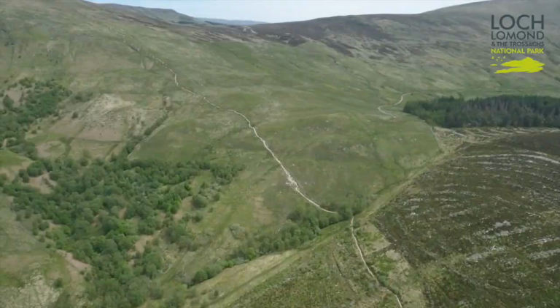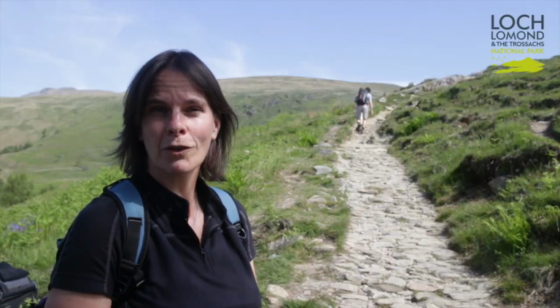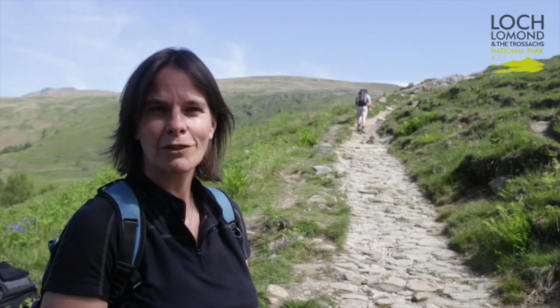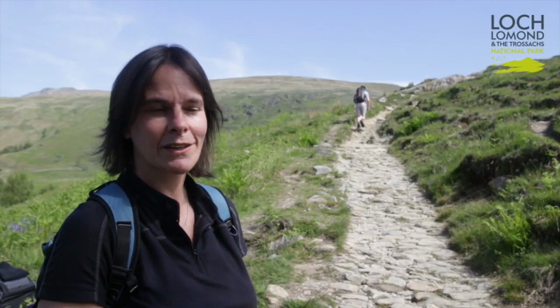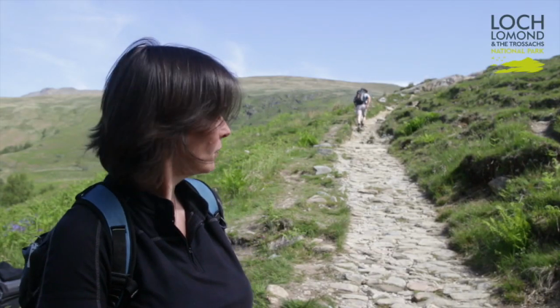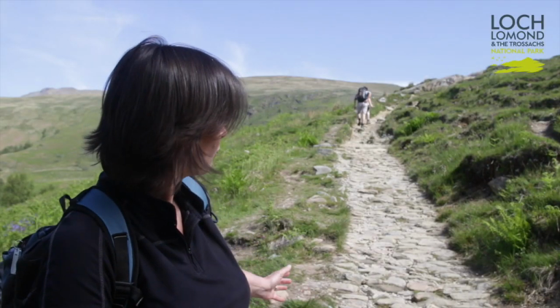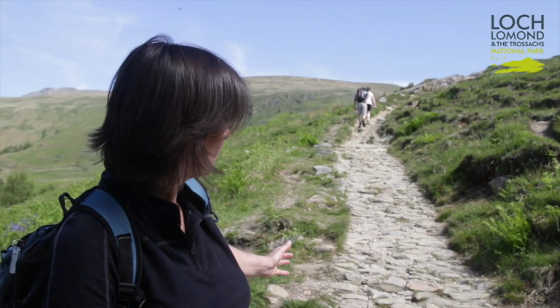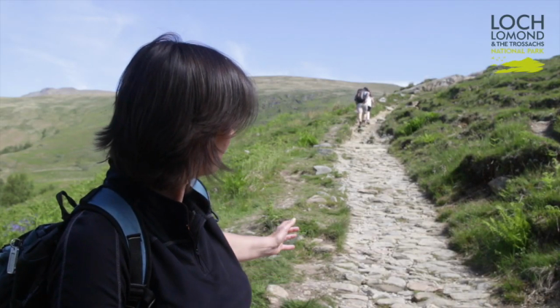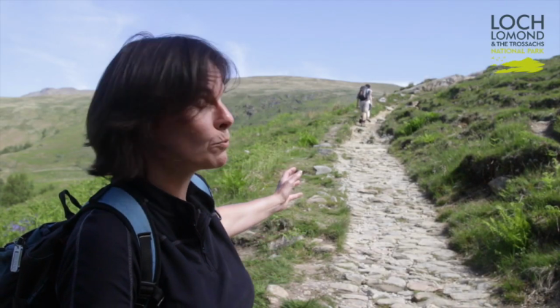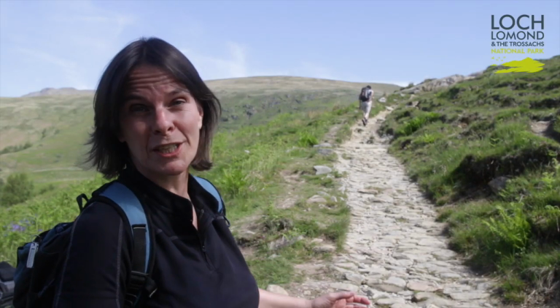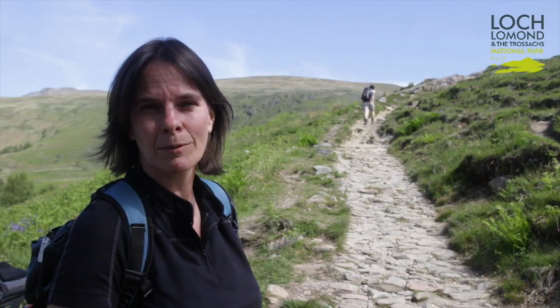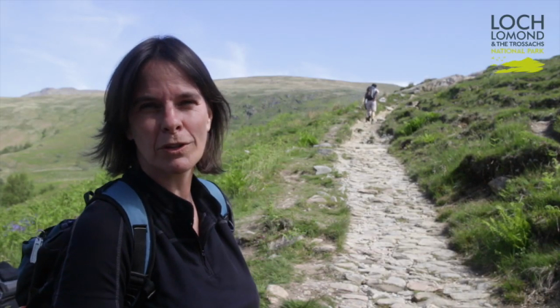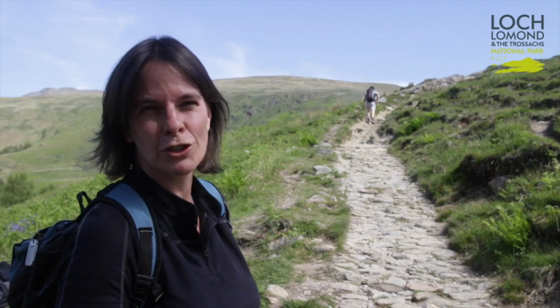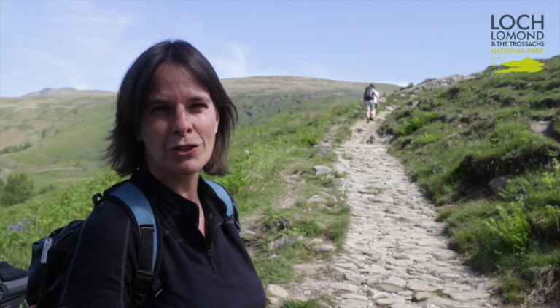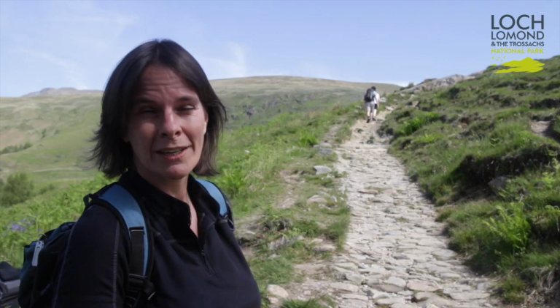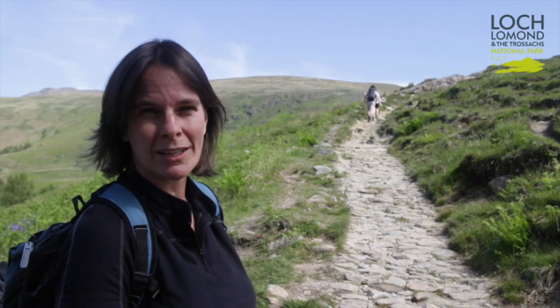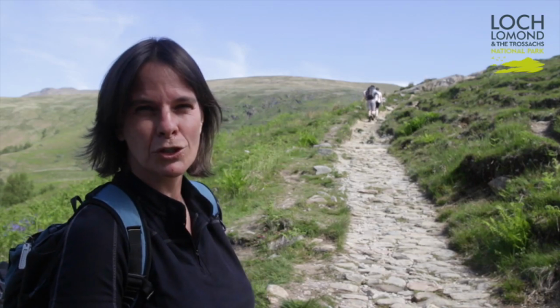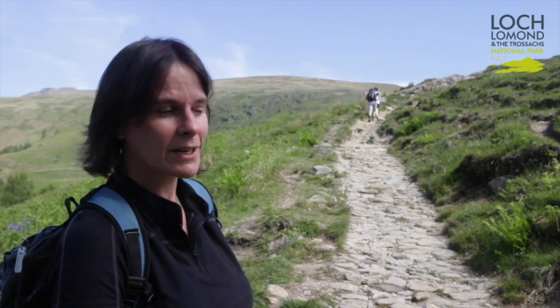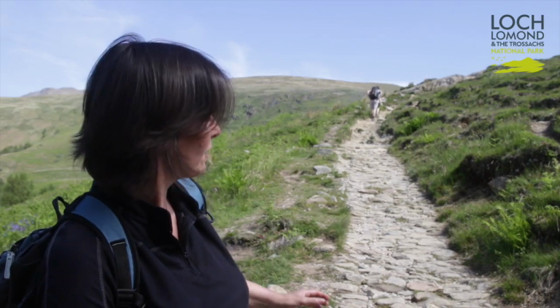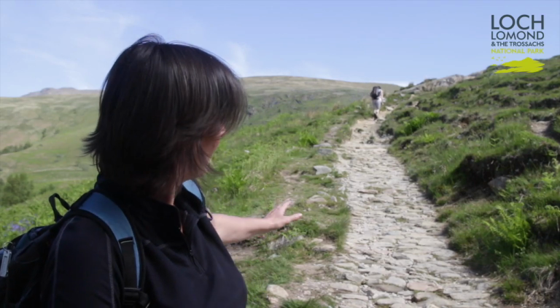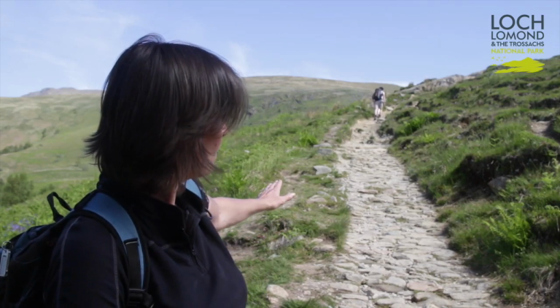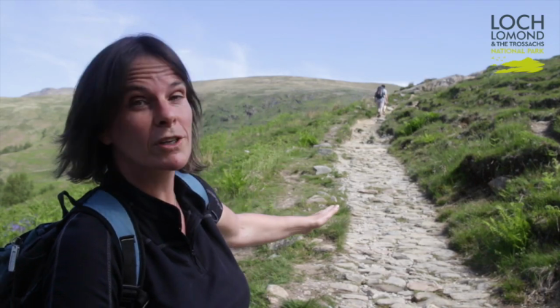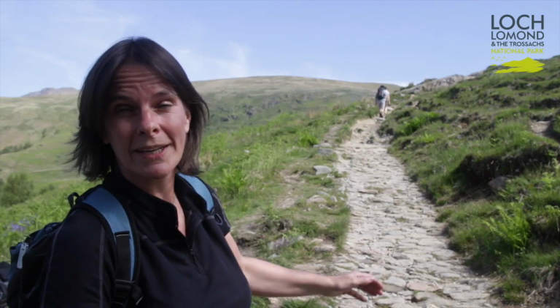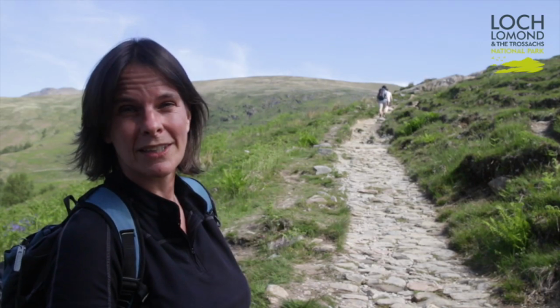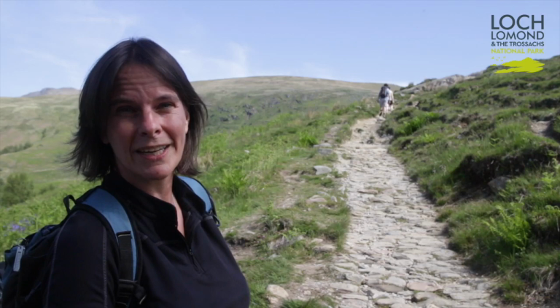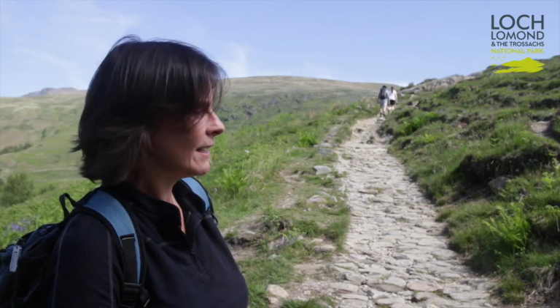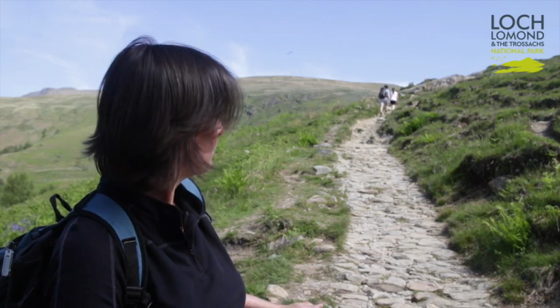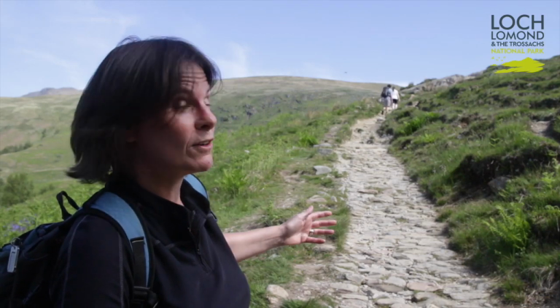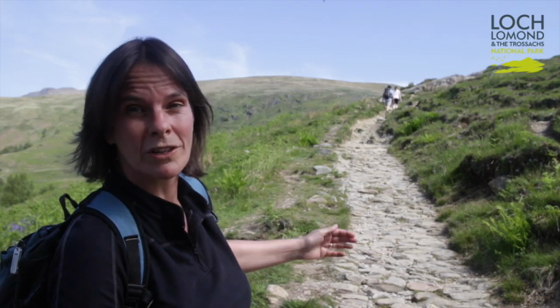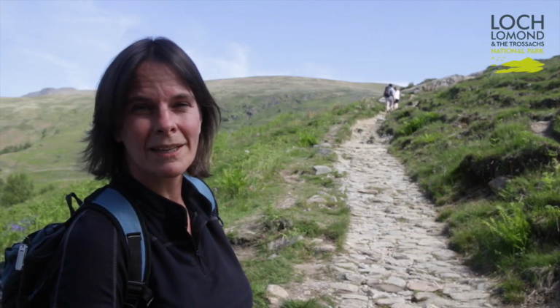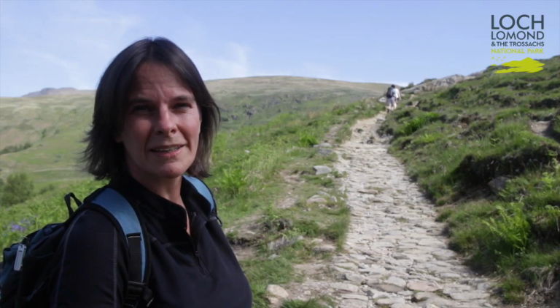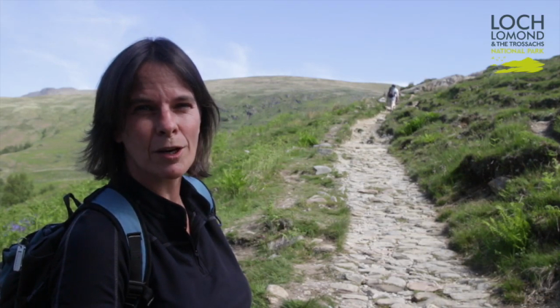What we've got in front of us here is a really good example of stone pitching, which is one of the solutions used to tackle erosion where the path has eroded away creating a gully with feet and water coming down and up.